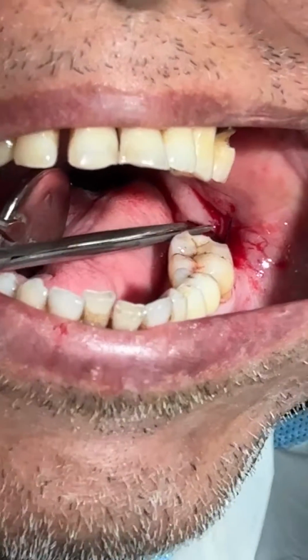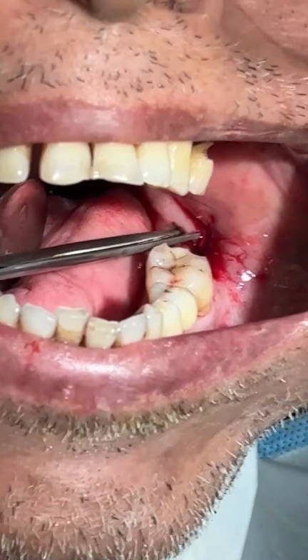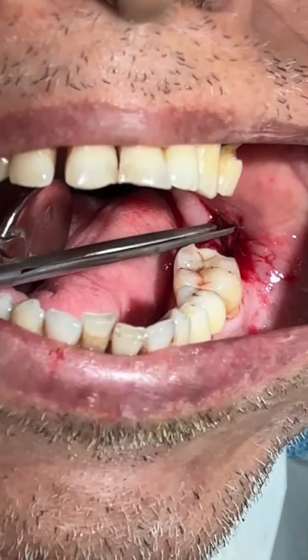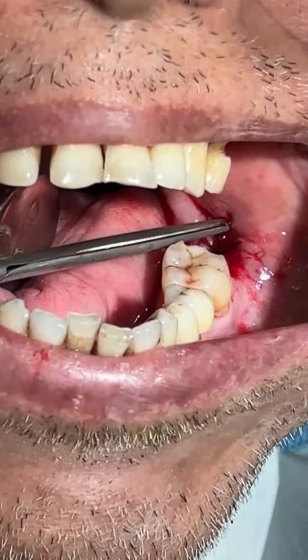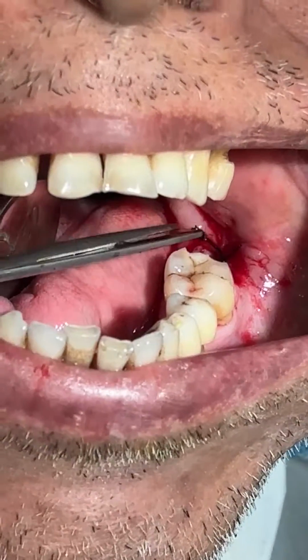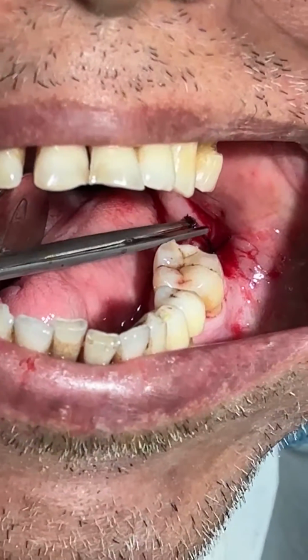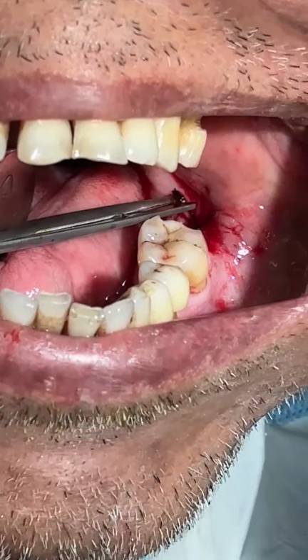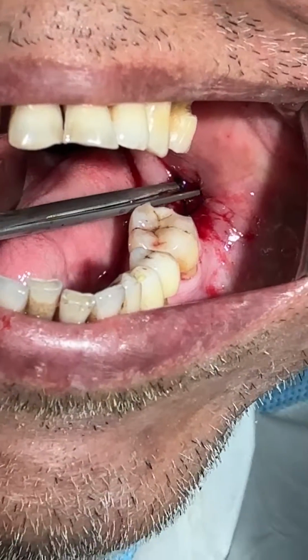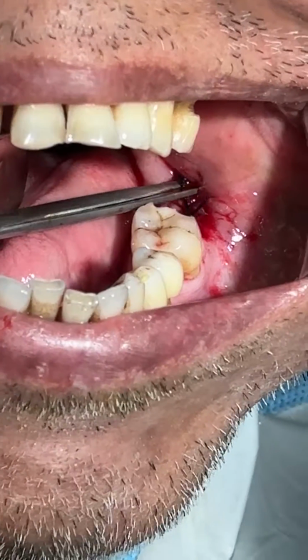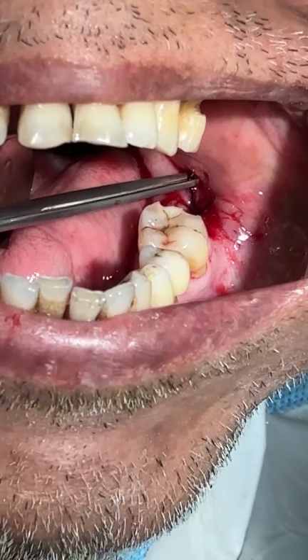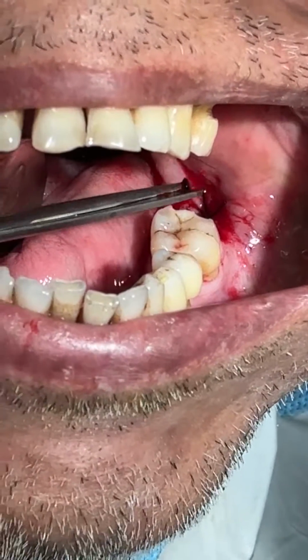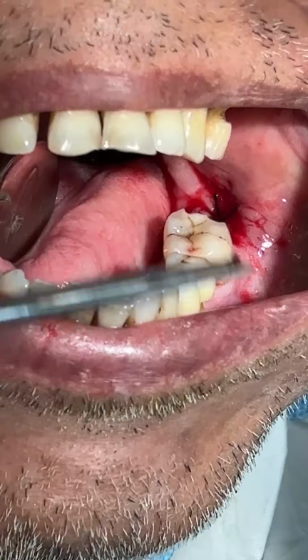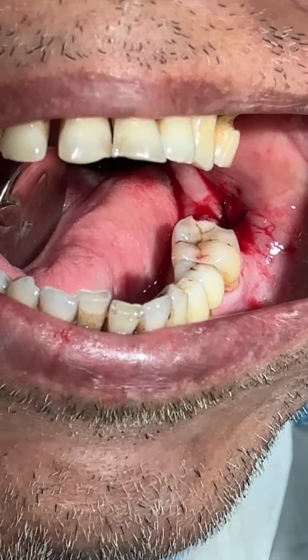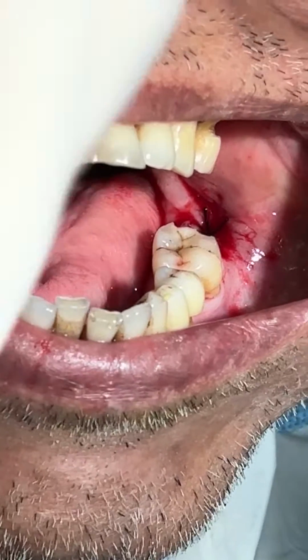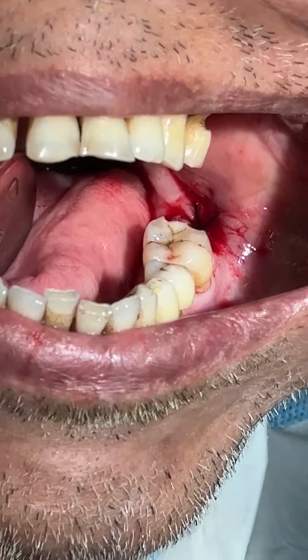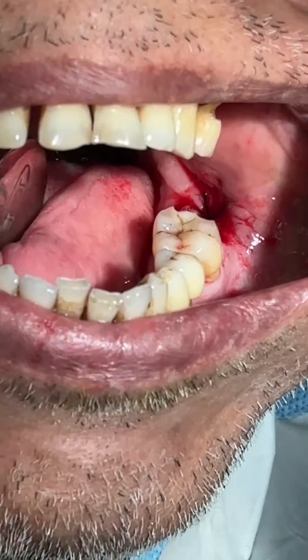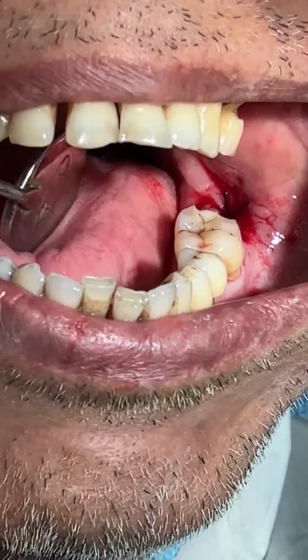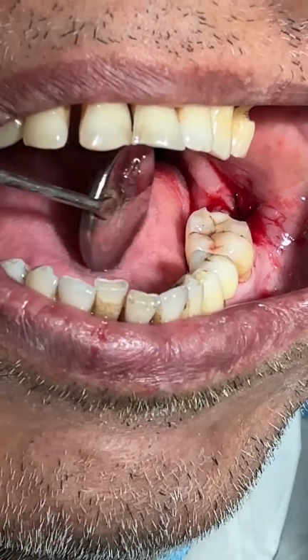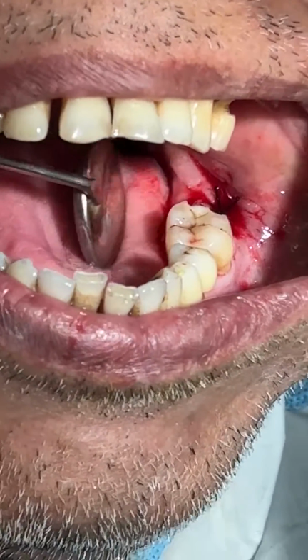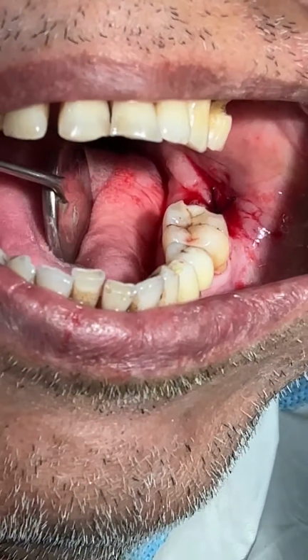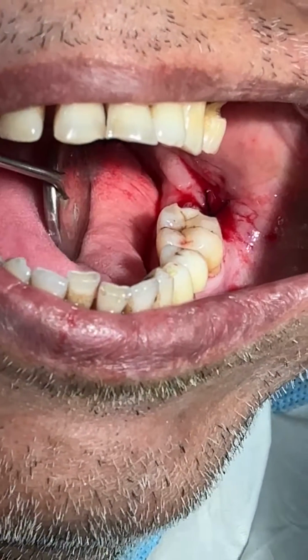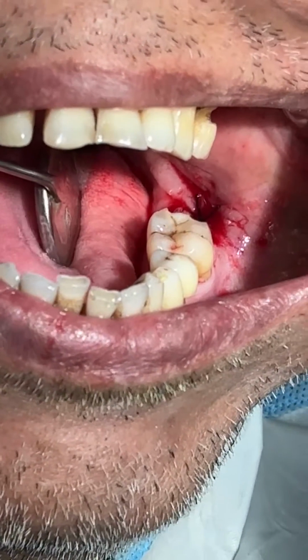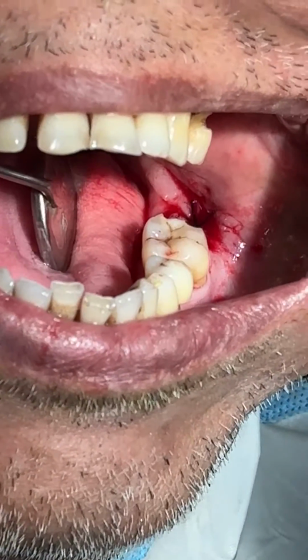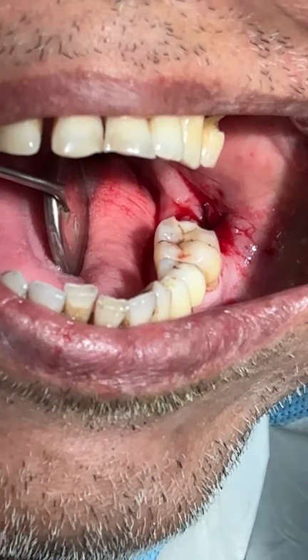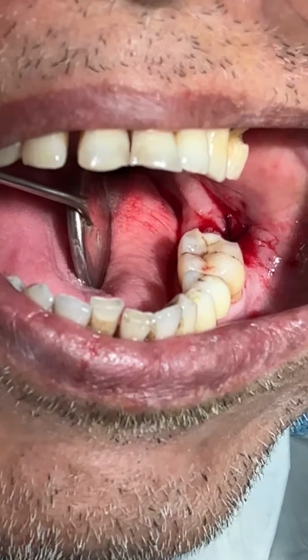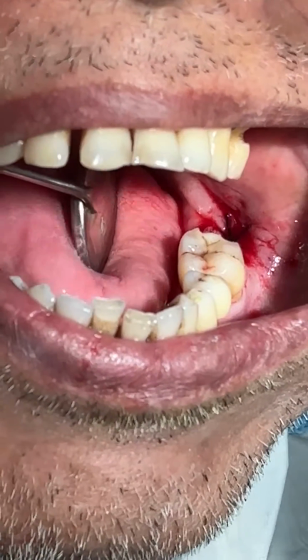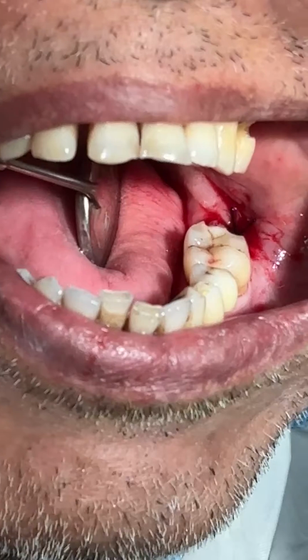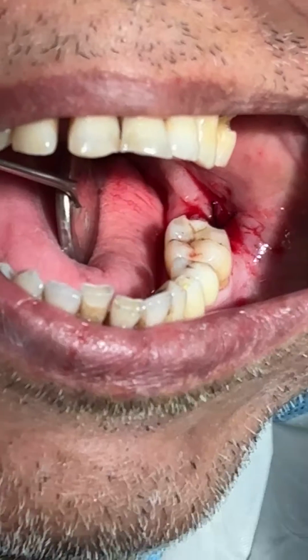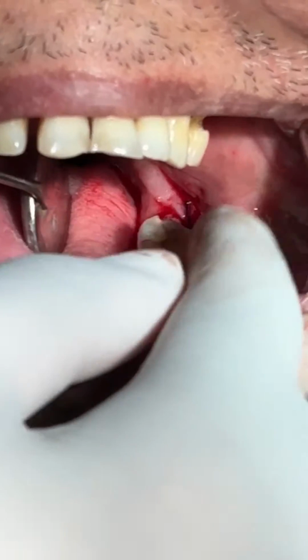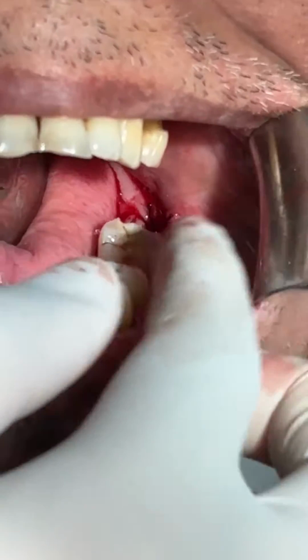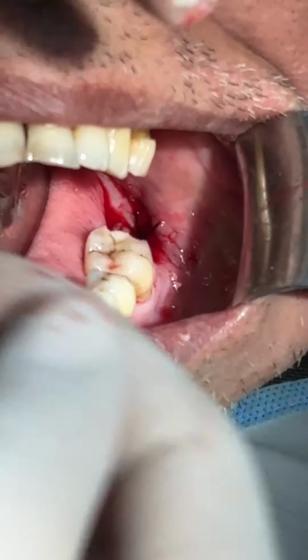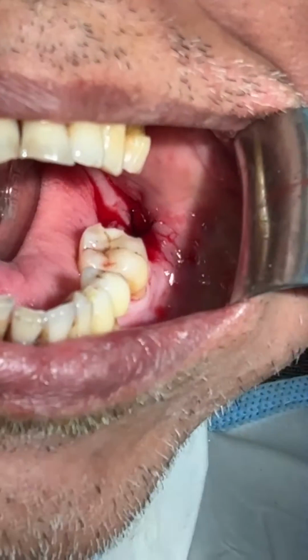So it is very useful in case of implant surgery when we place bone grafts and we want a watertight closure. It is not only a horizontal mattress but also an interlocking suture.